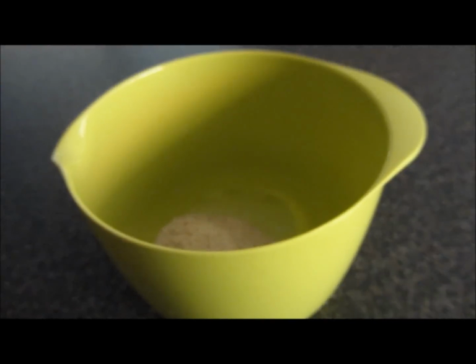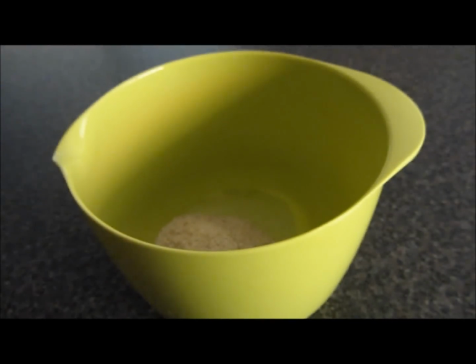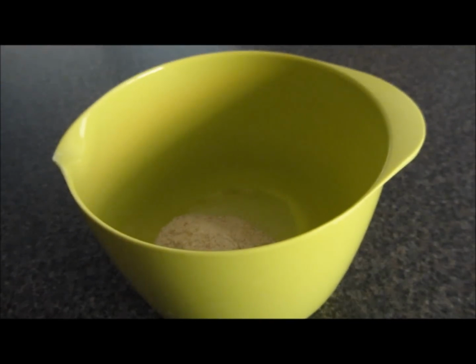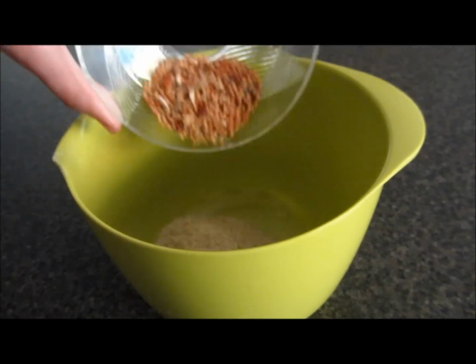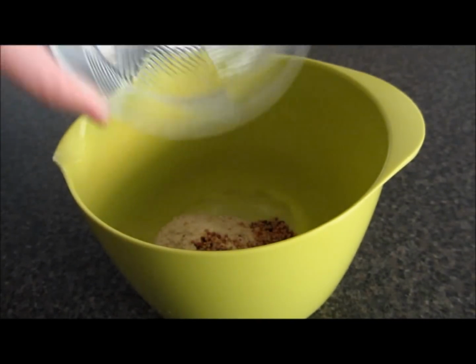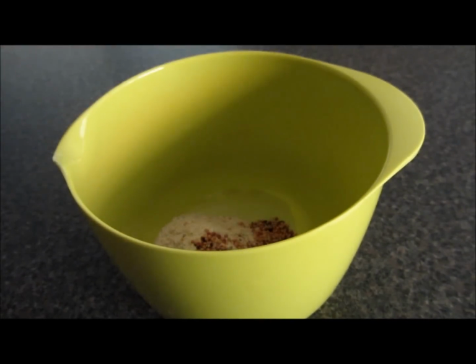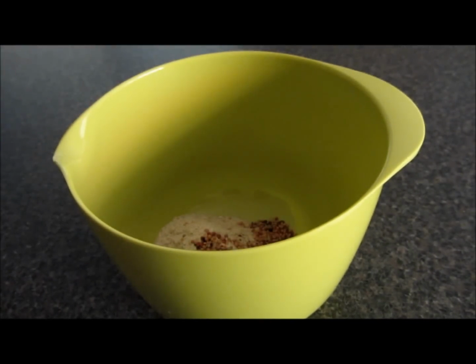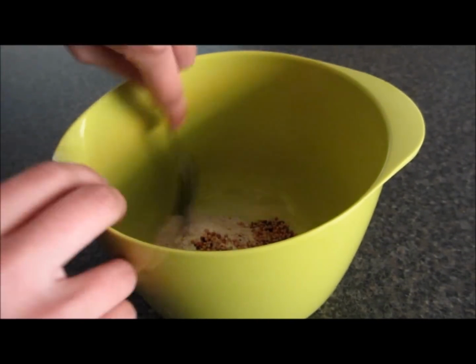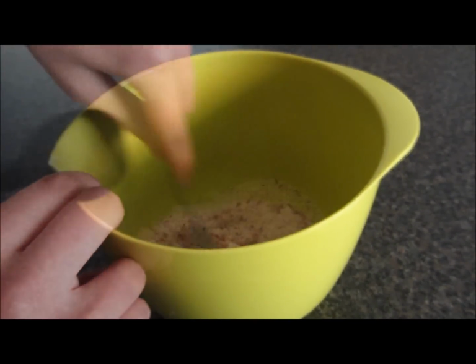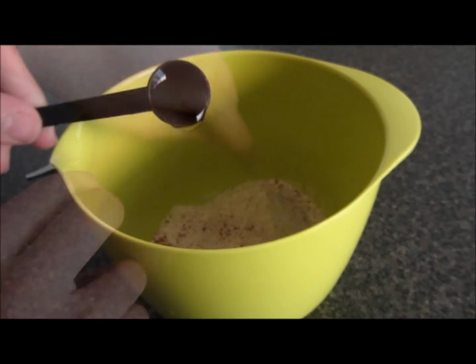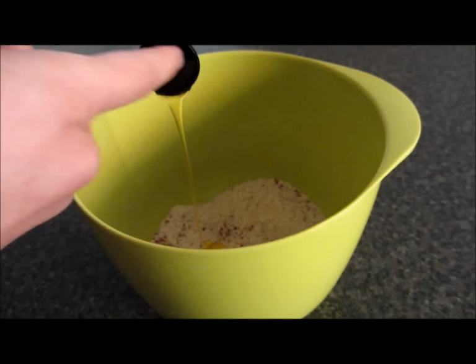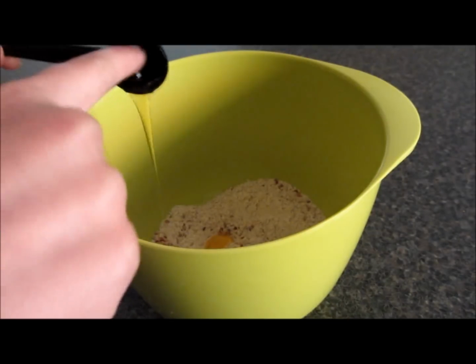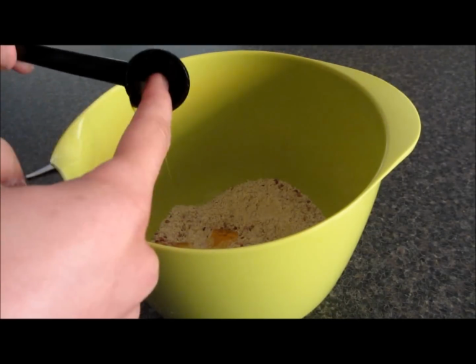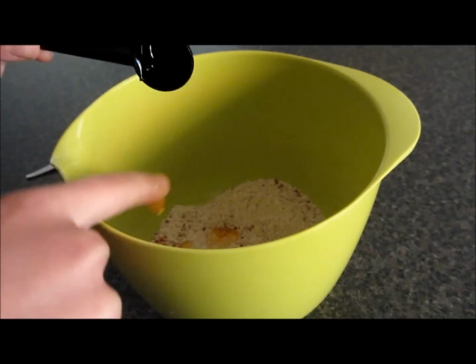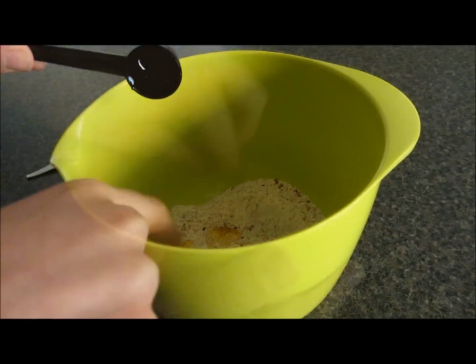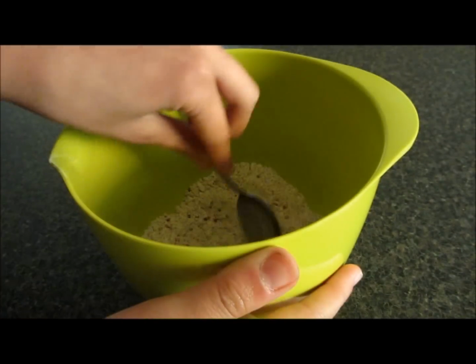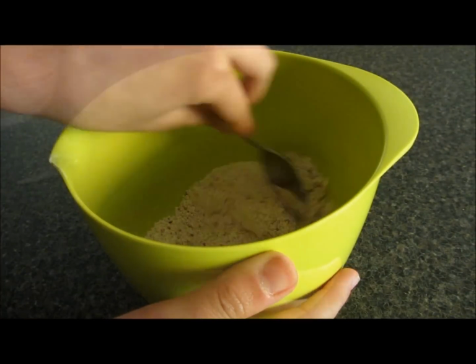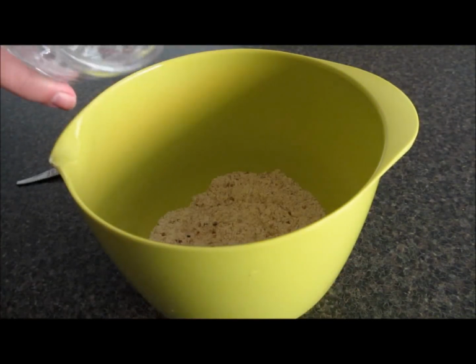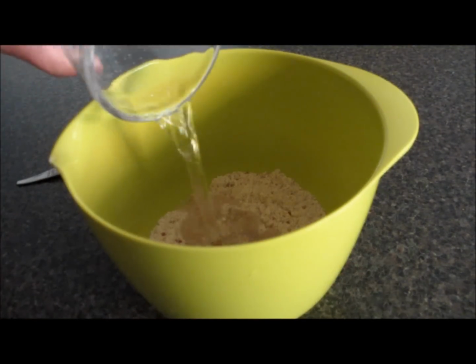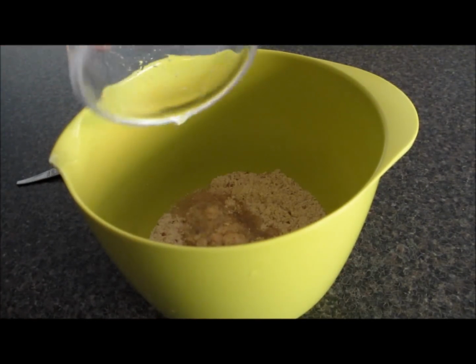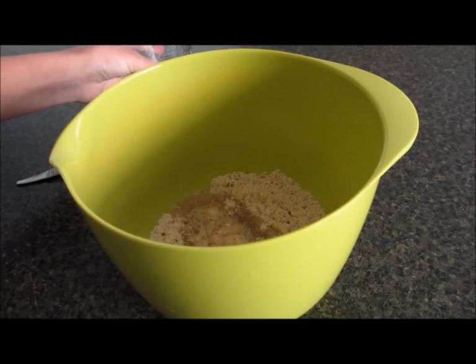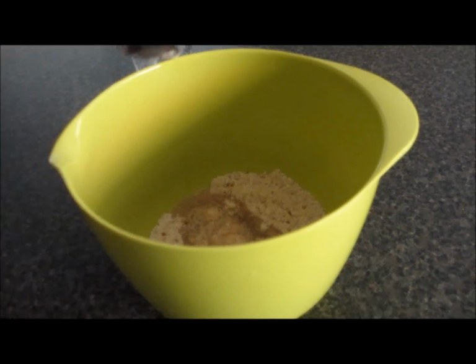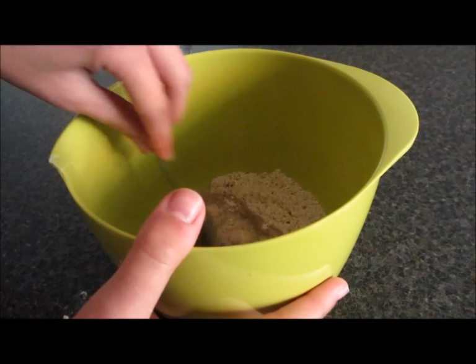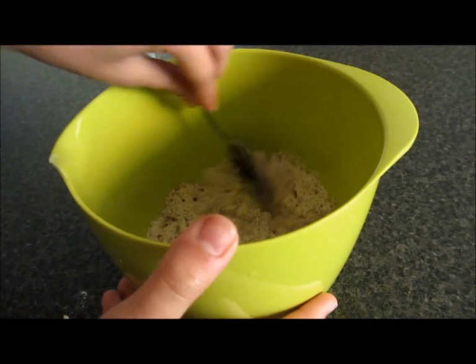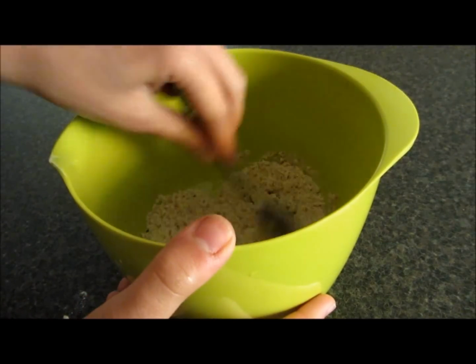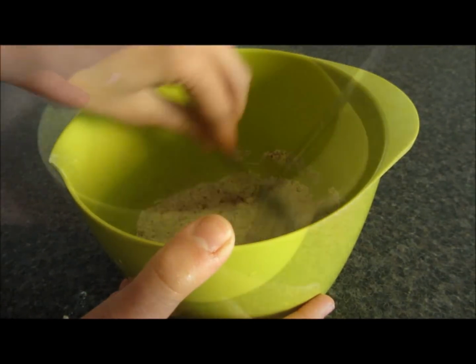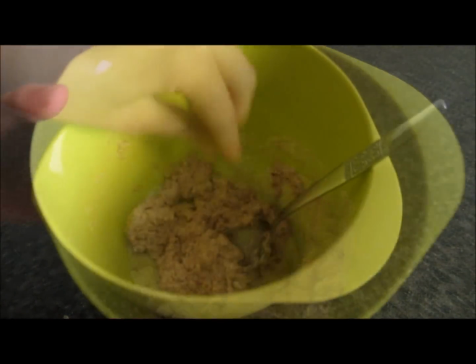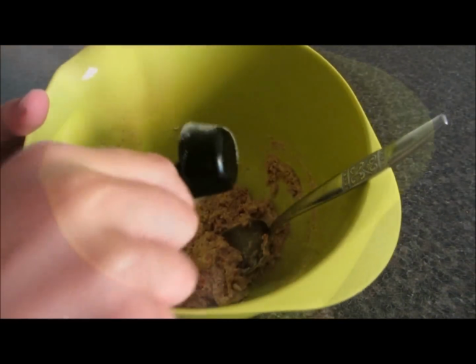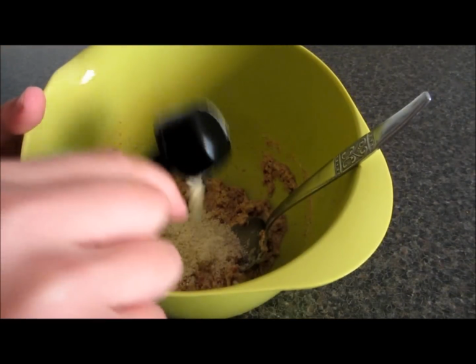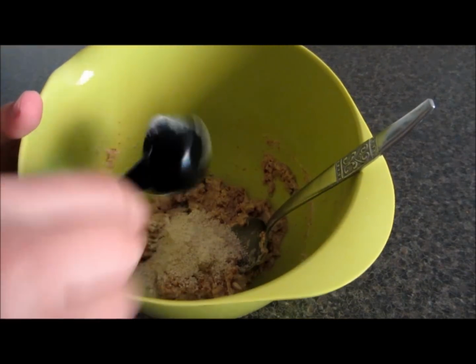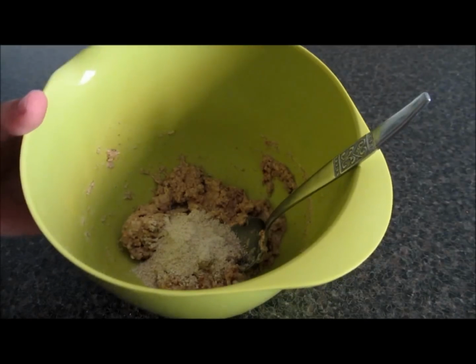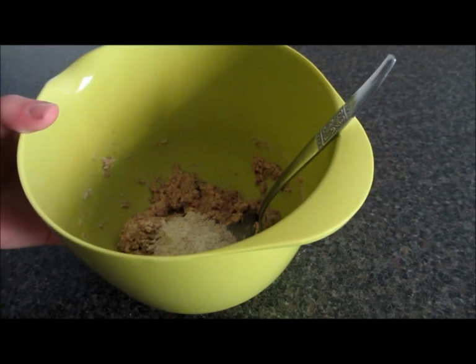Start off by making the dough, so mix all of your ingredients together. Now if it gets too runny, just add more flour.